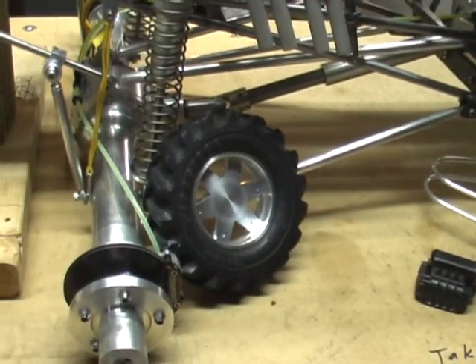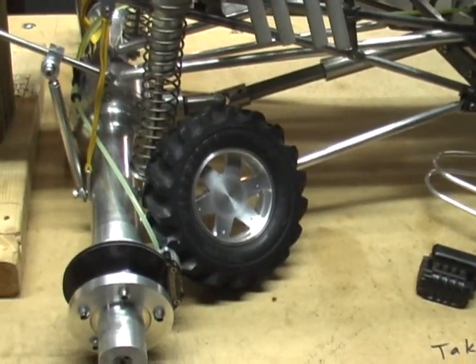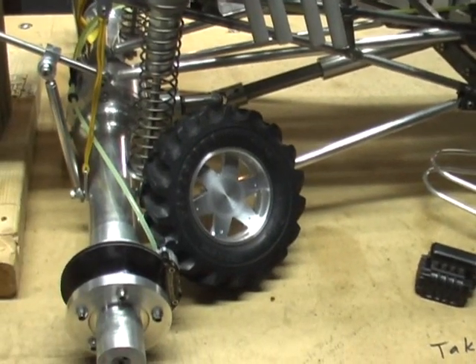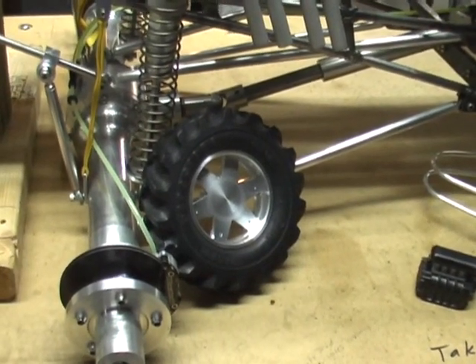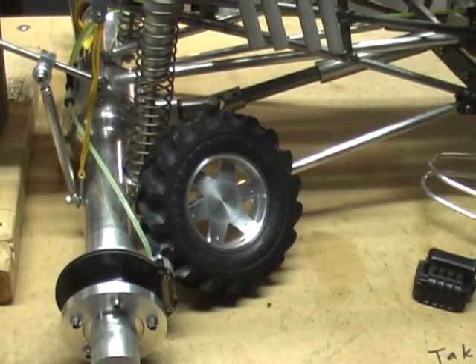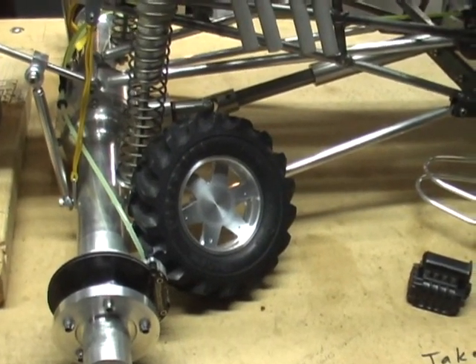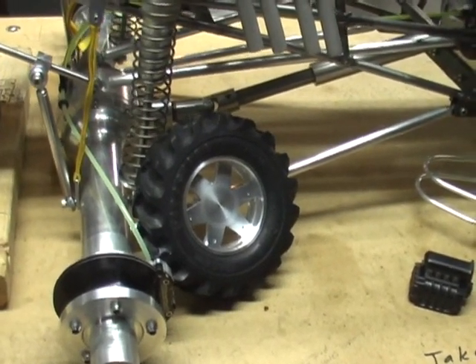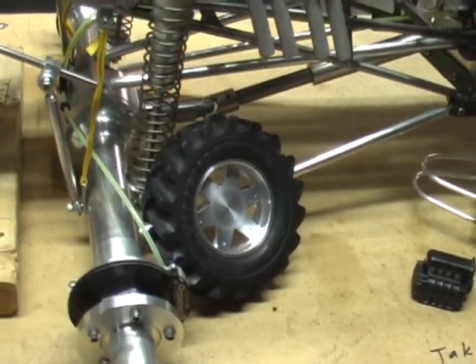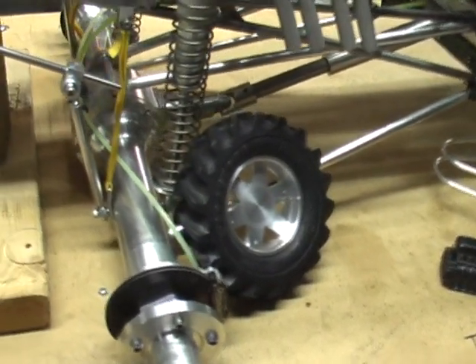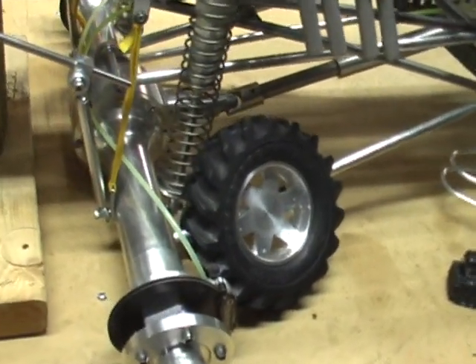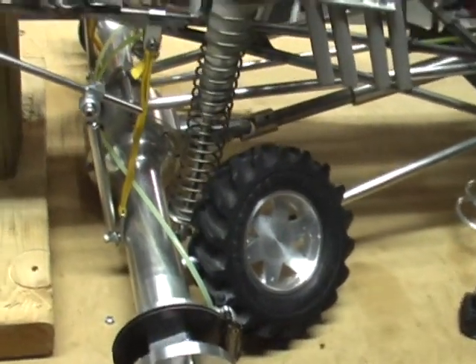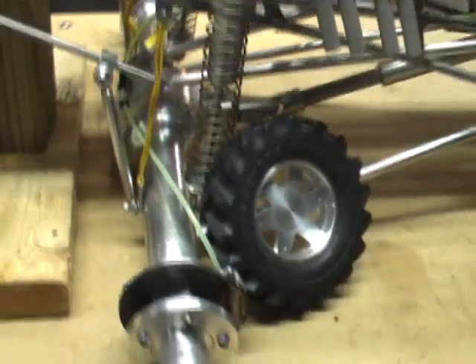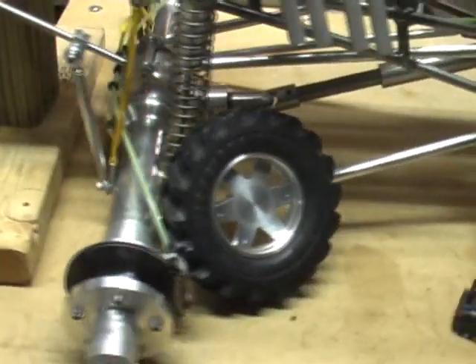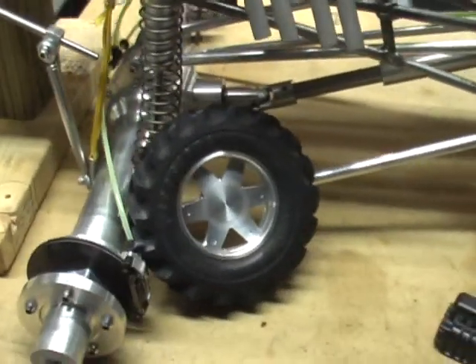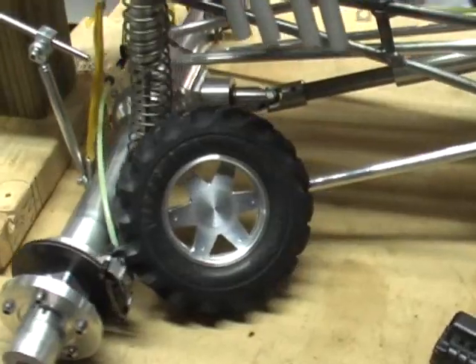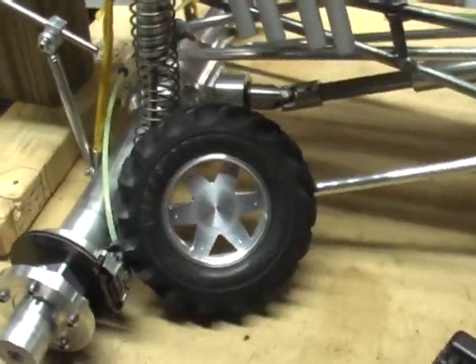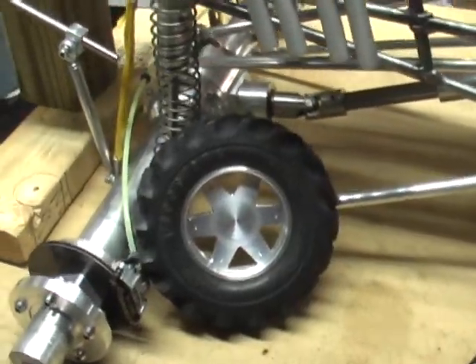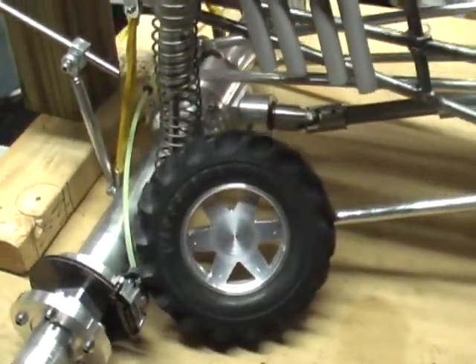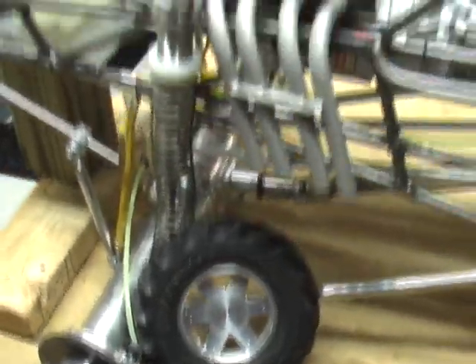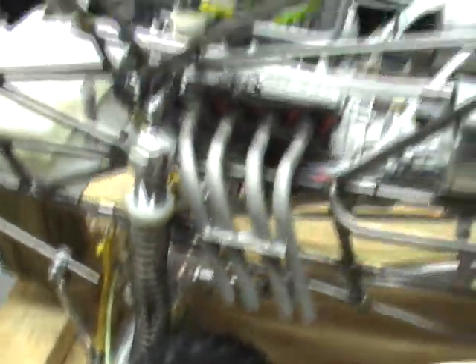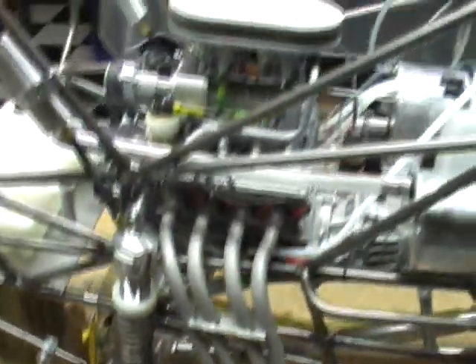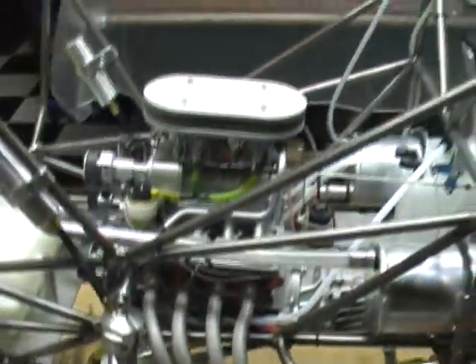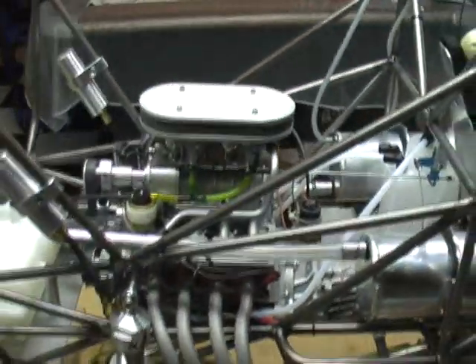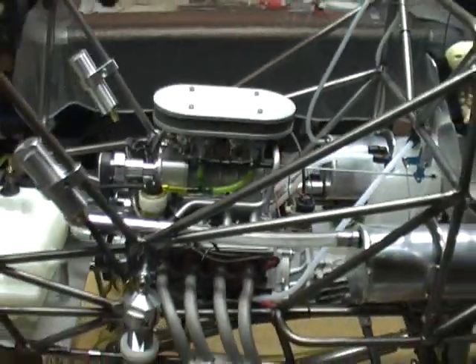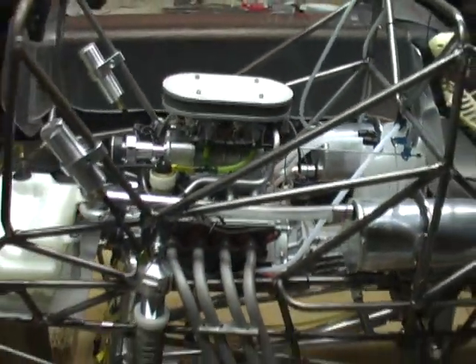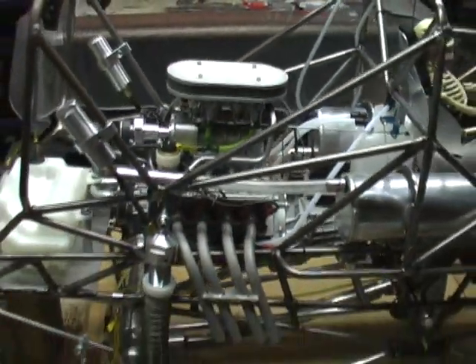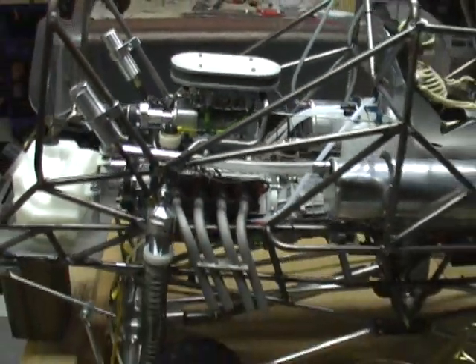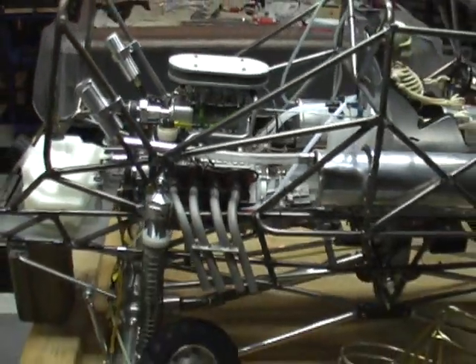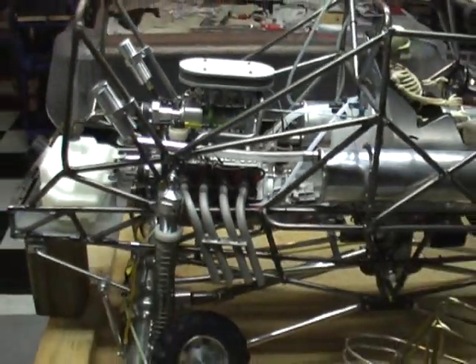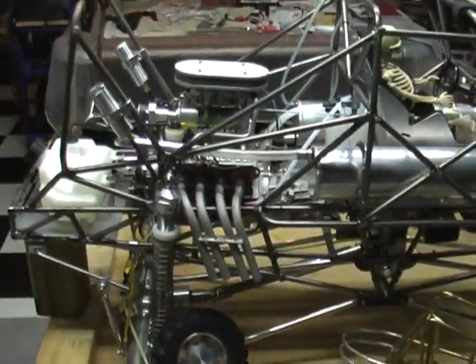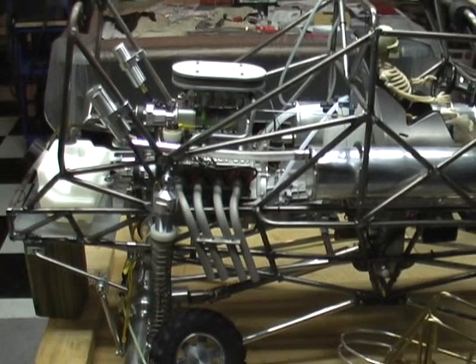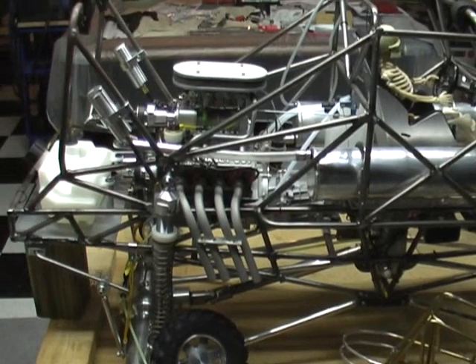Hopefully the weather holds up tomorrow and I'll be firing this puppy up. Can you guess what that's for? To be continued.